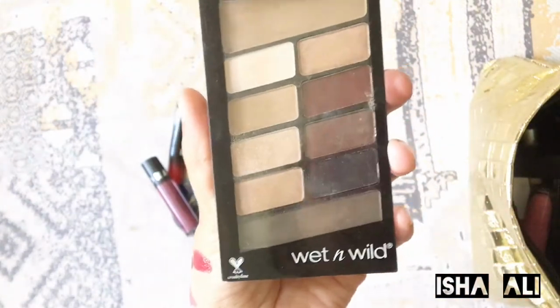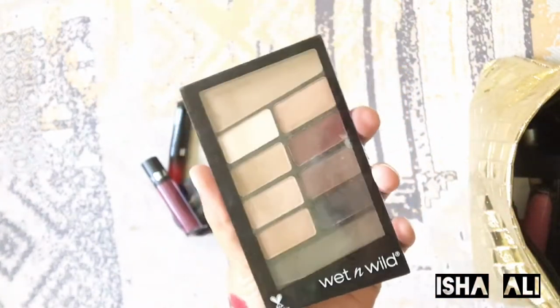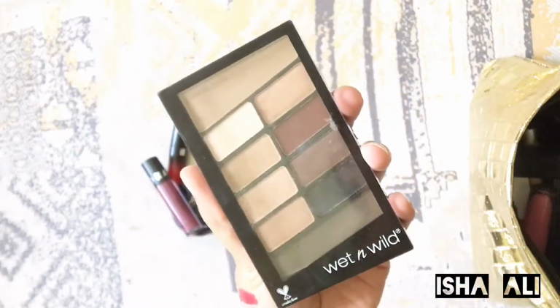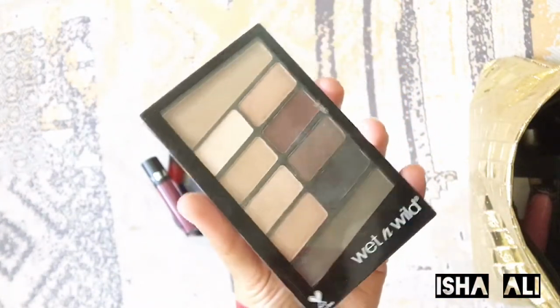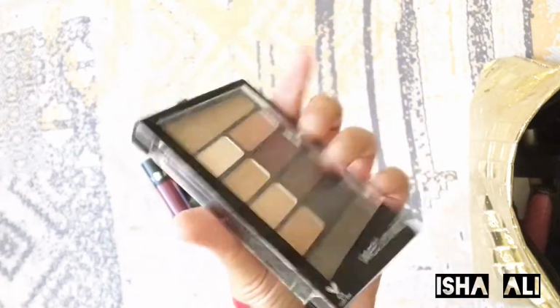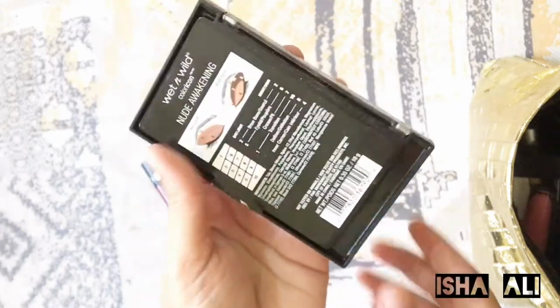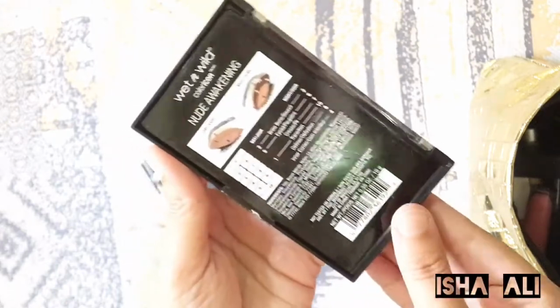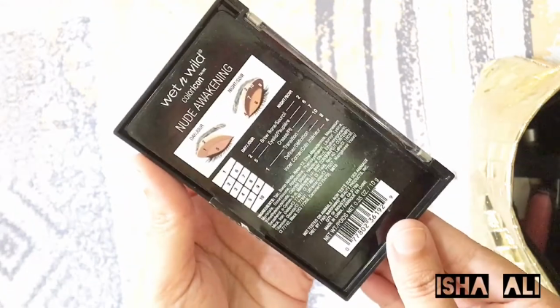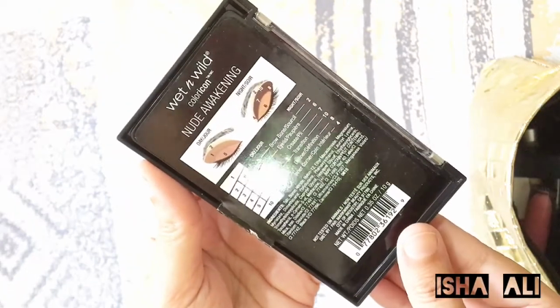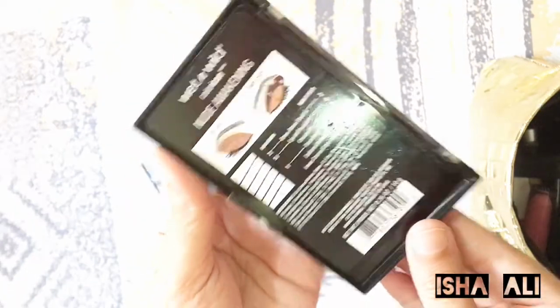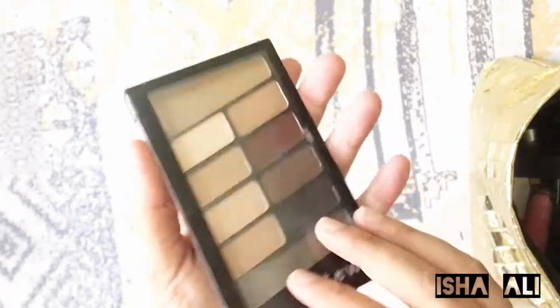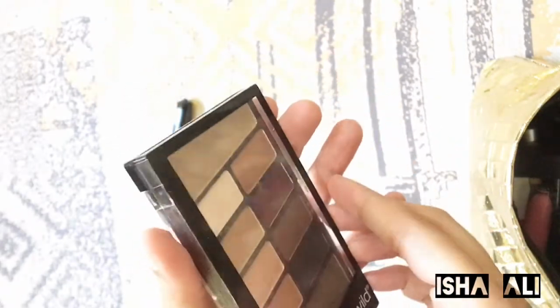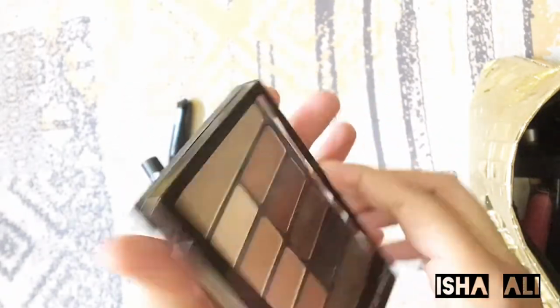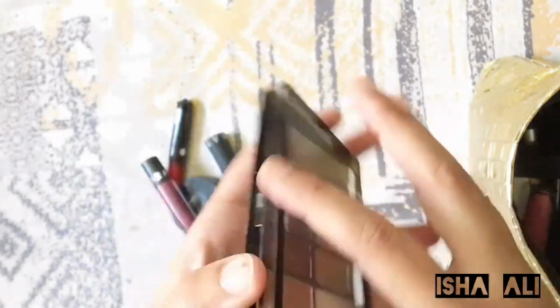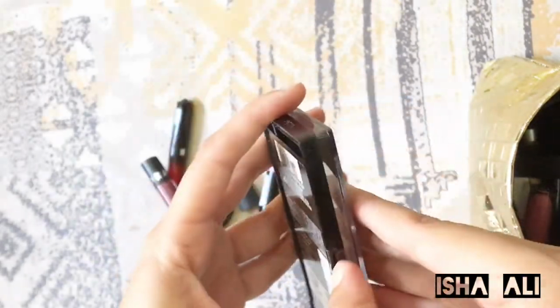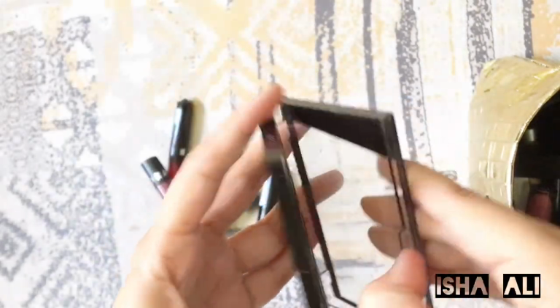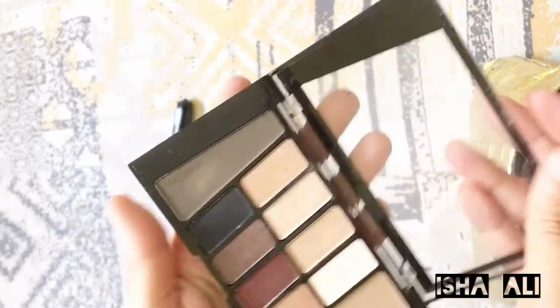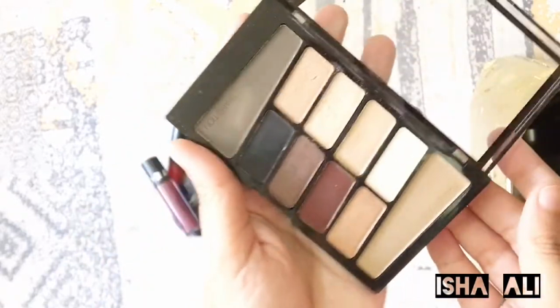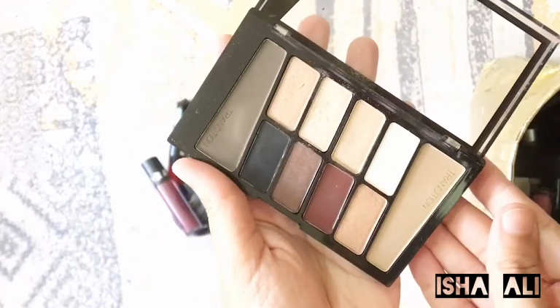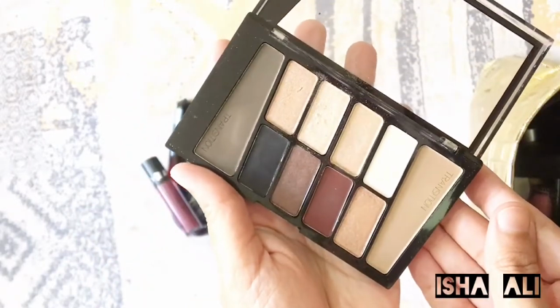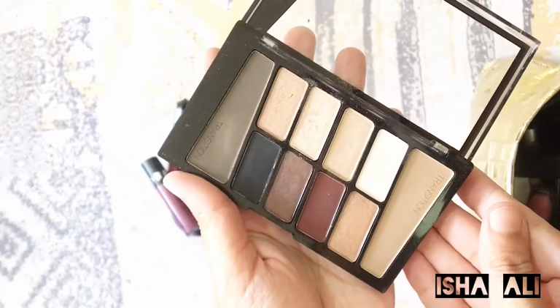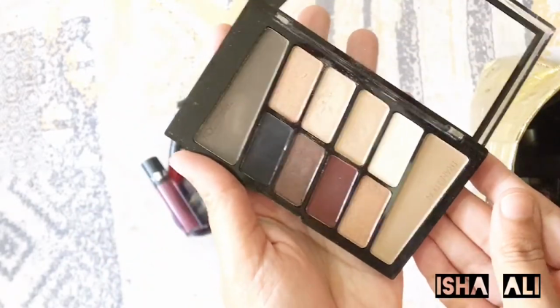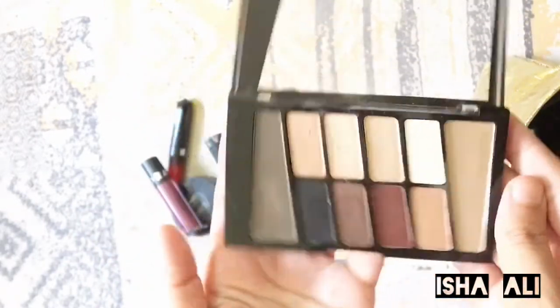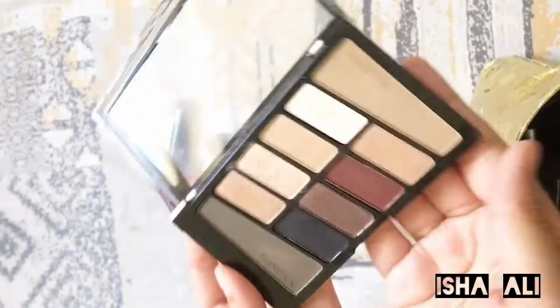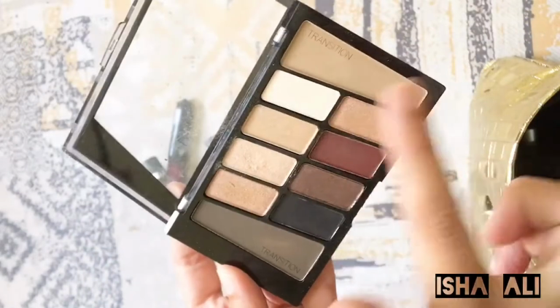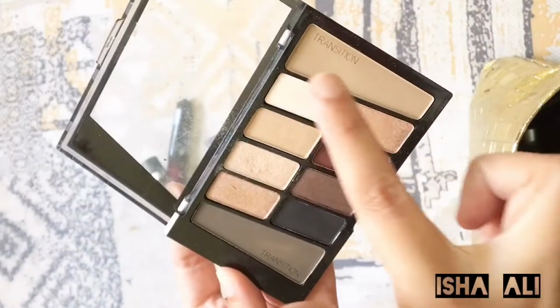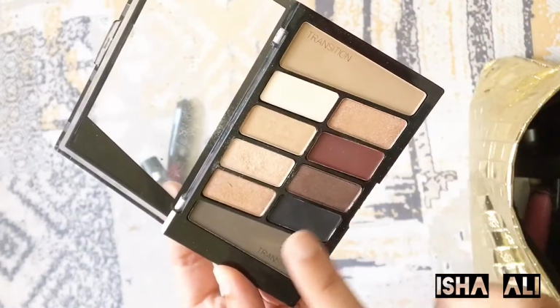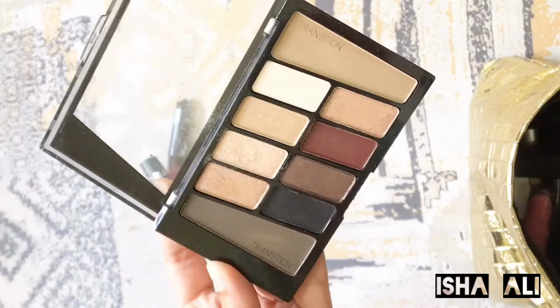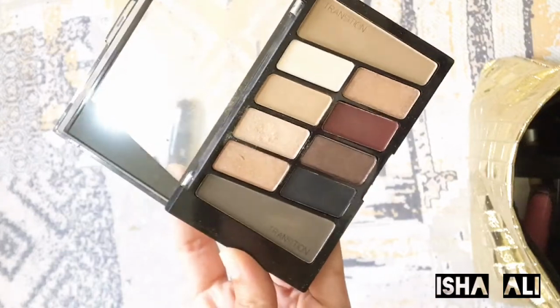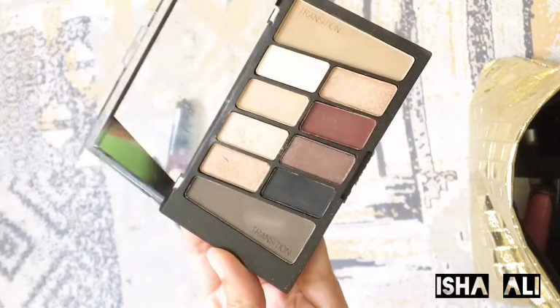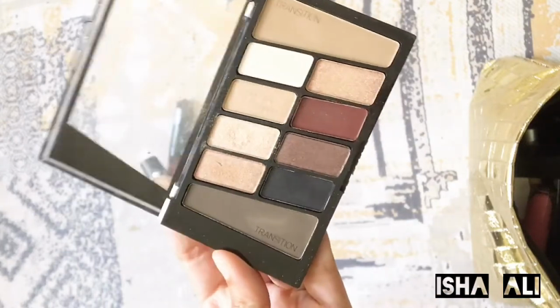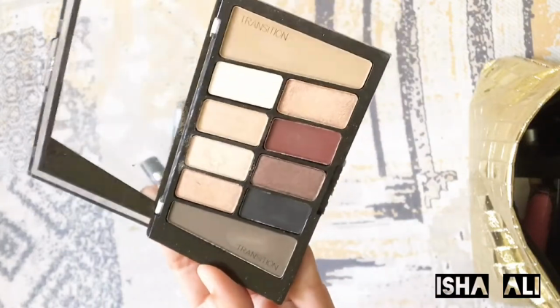After that, I also have the Wet n Wild Eyeshadow Palette in Nude. It has transition colors, shimmer shades, and matte colors. You can see these shades — it's very easy to carry this palette.